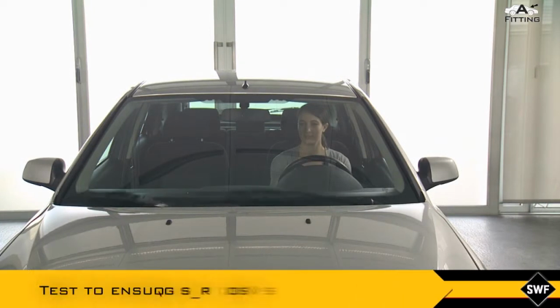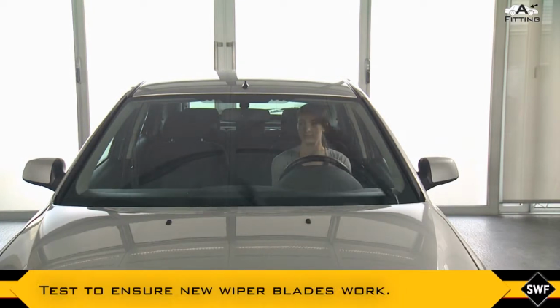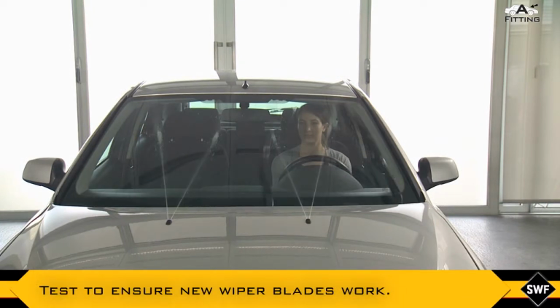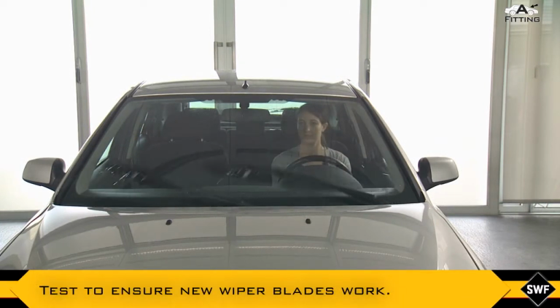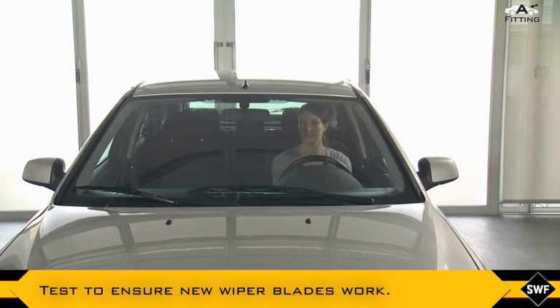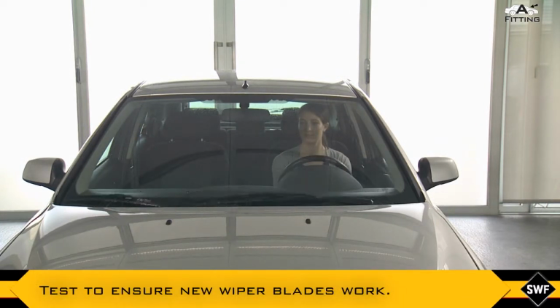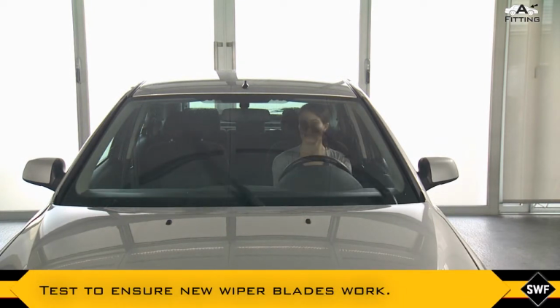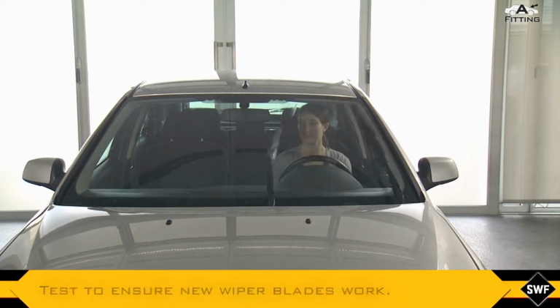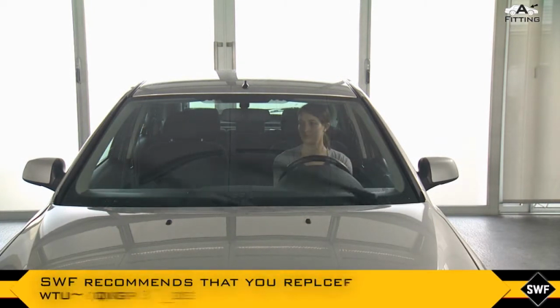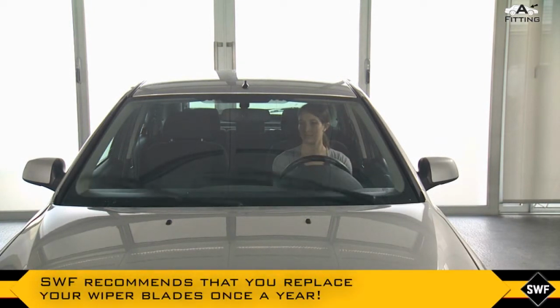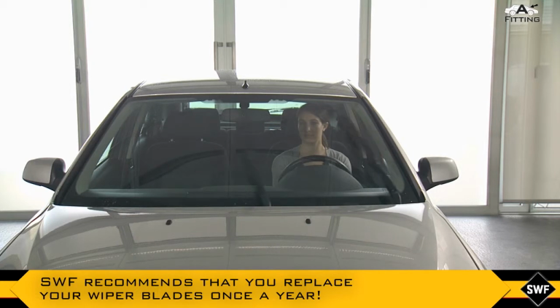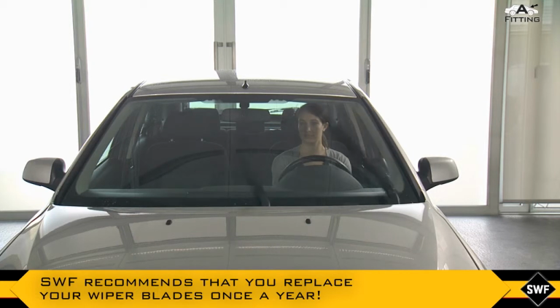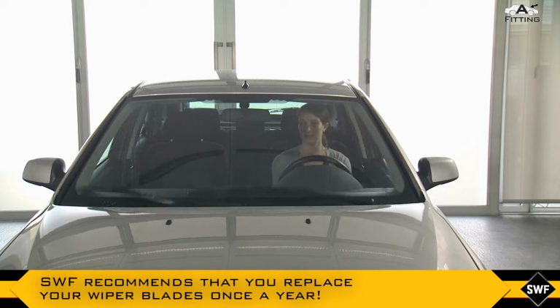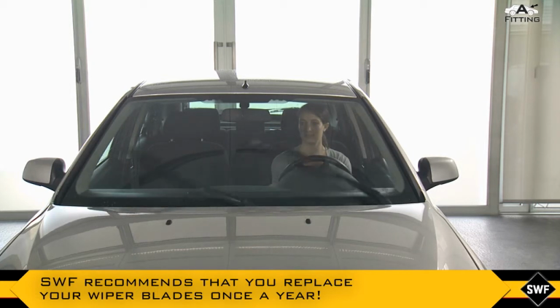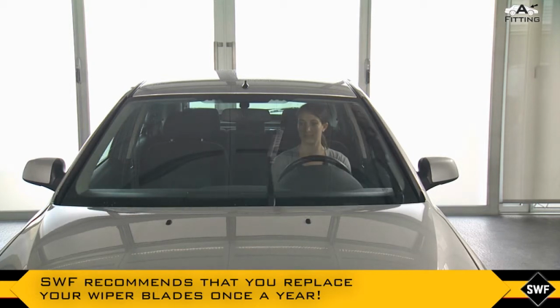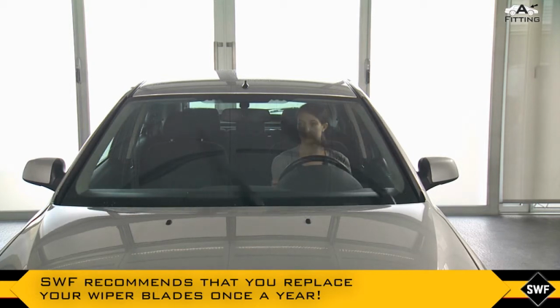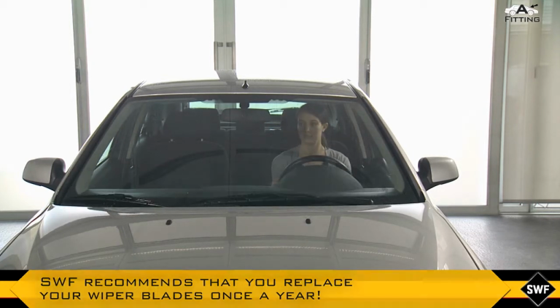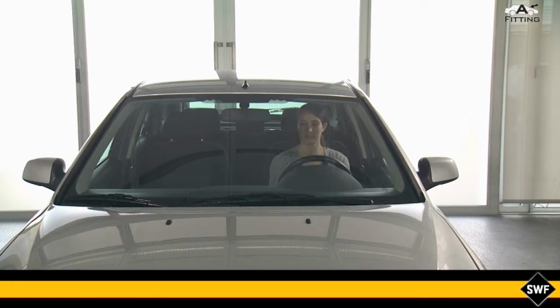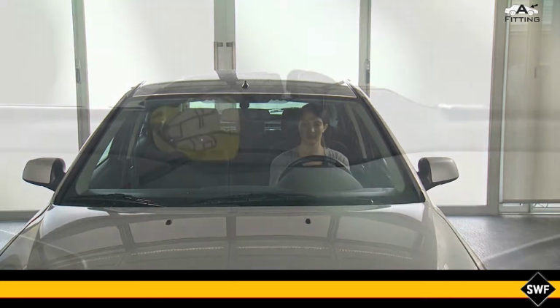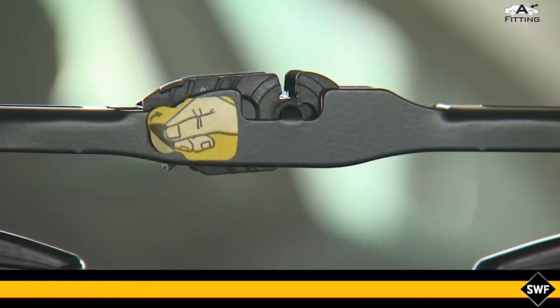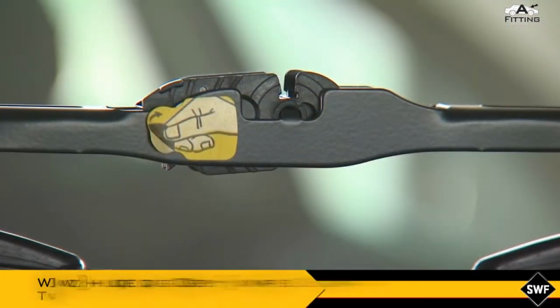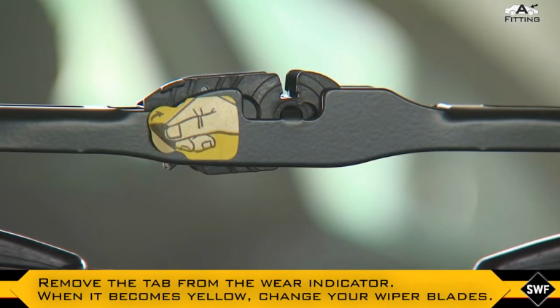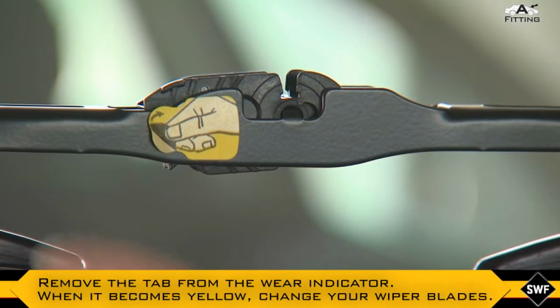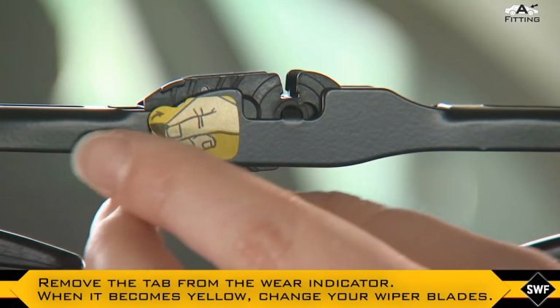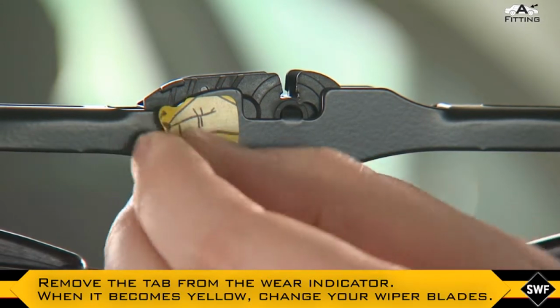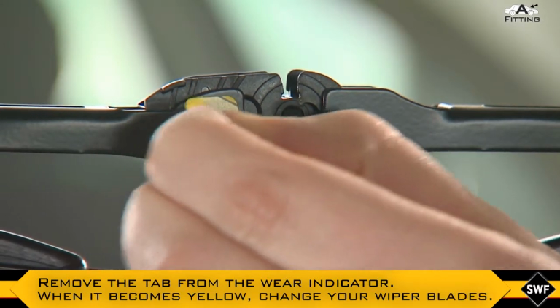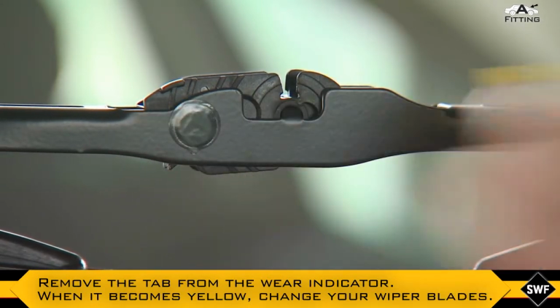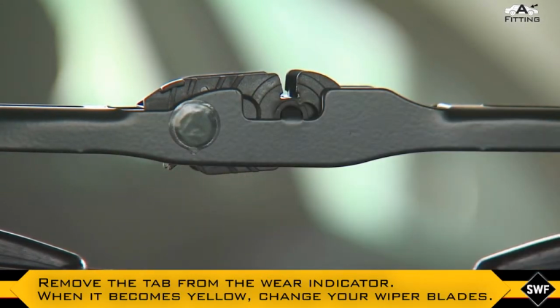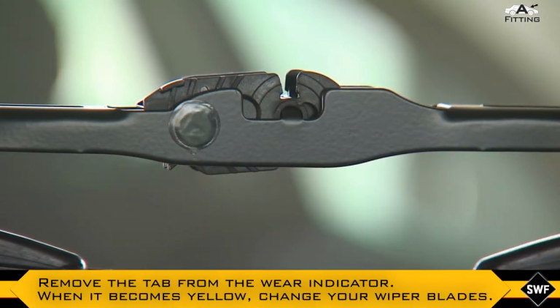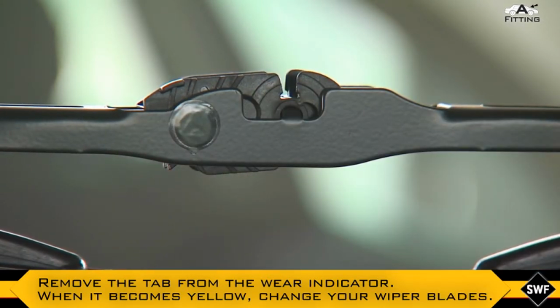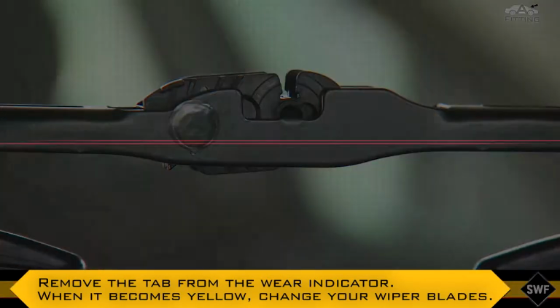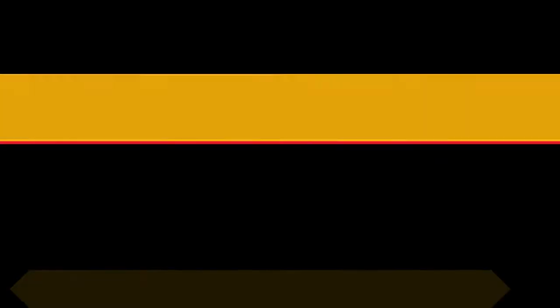Test to ensure new wiper blades work. SWF recommends that you replace your wiper blades once a year. Remove the tab from the wear indicator. When it becomes yellow, change your wiper blades.